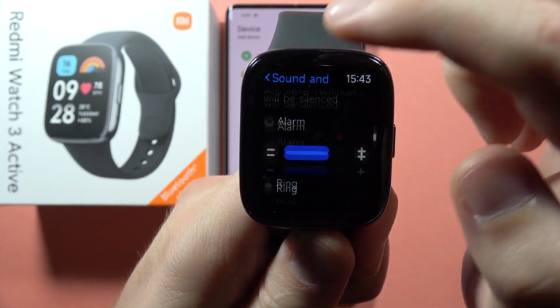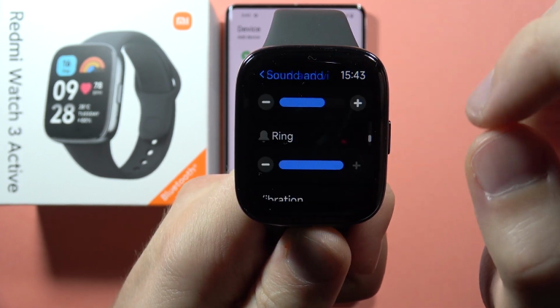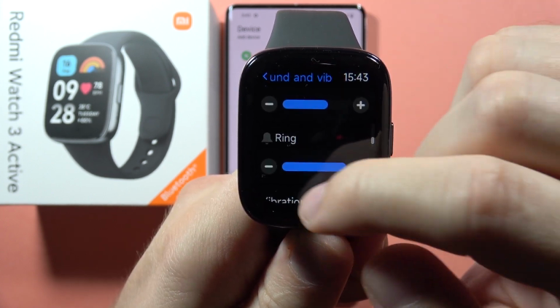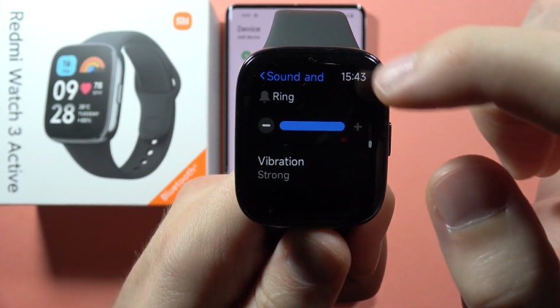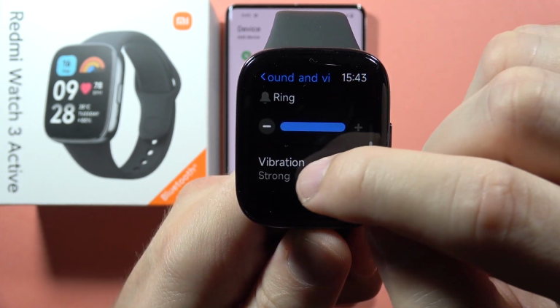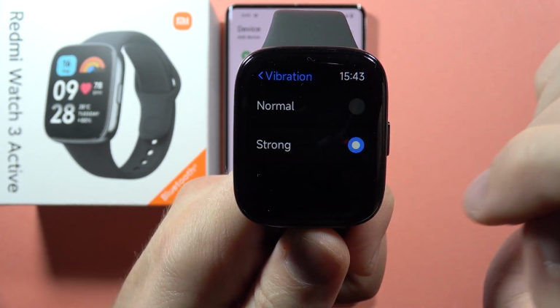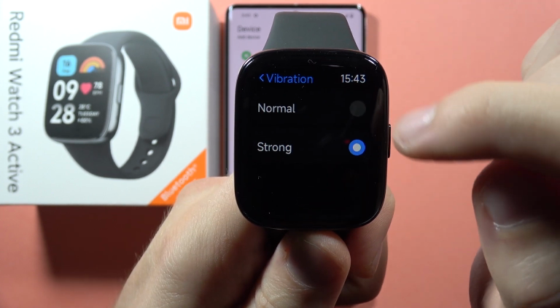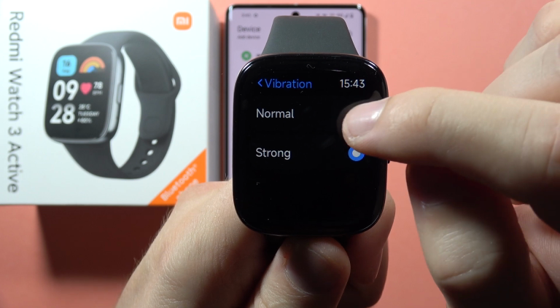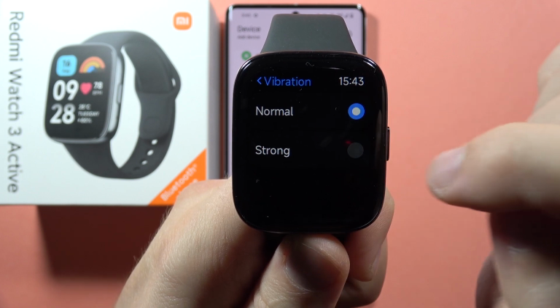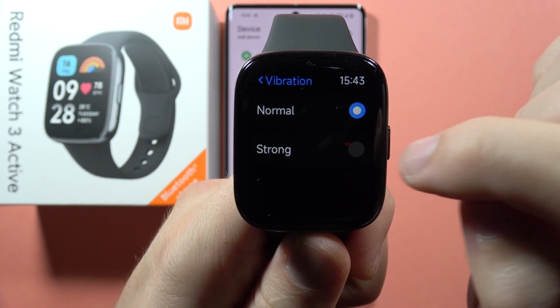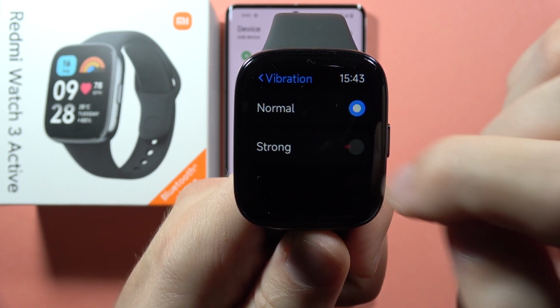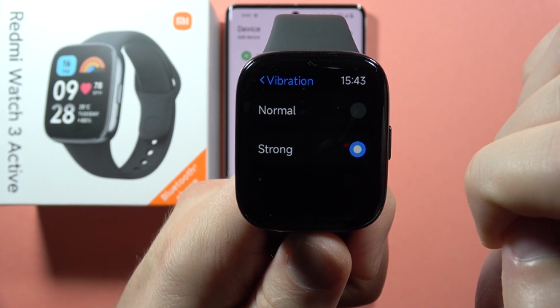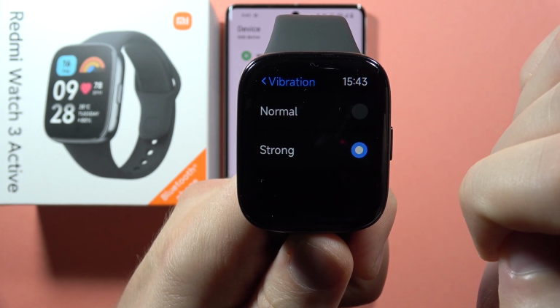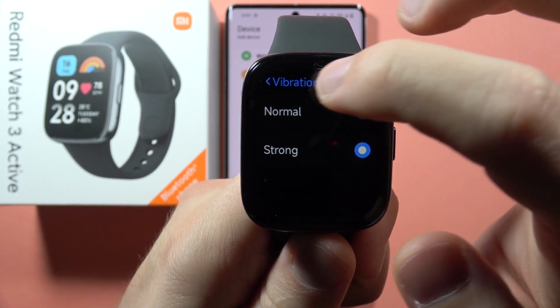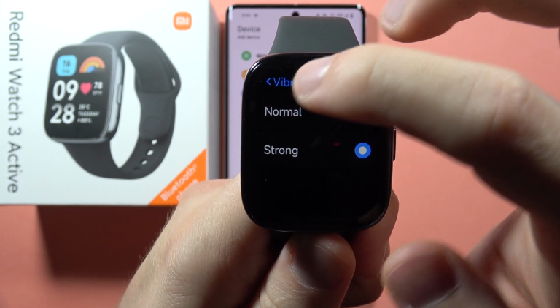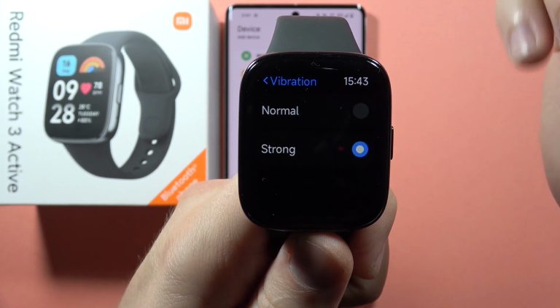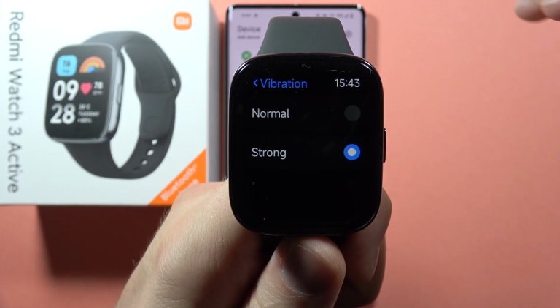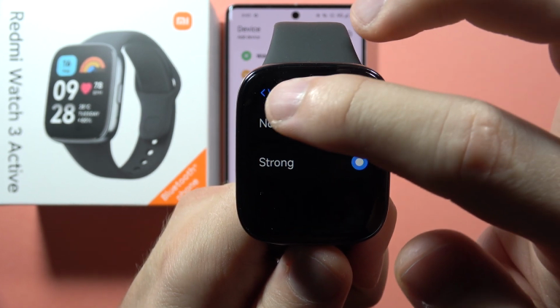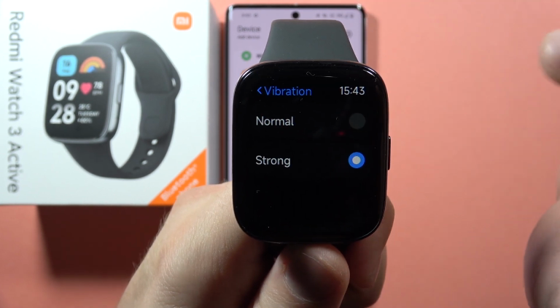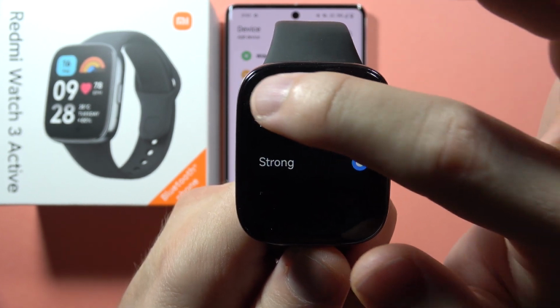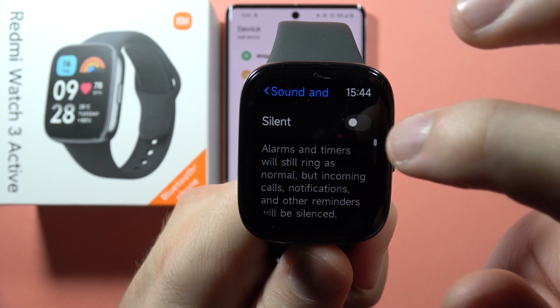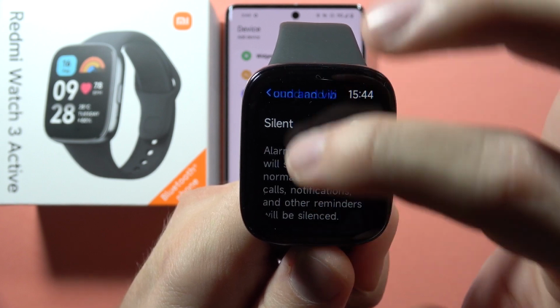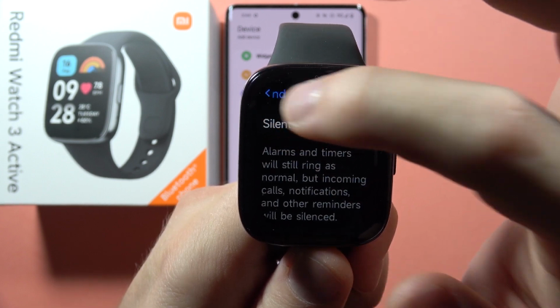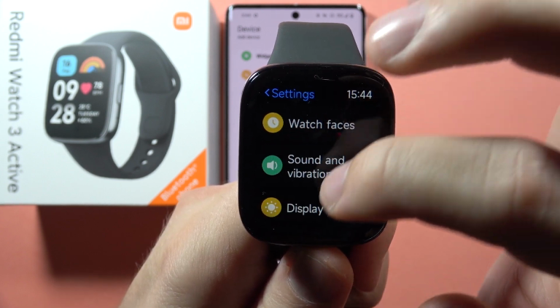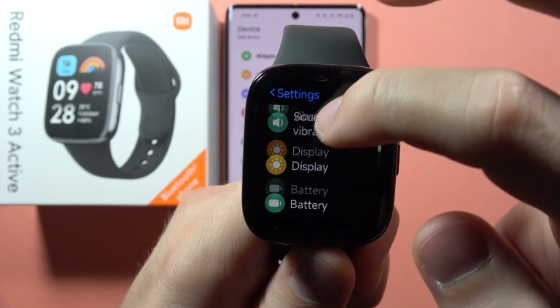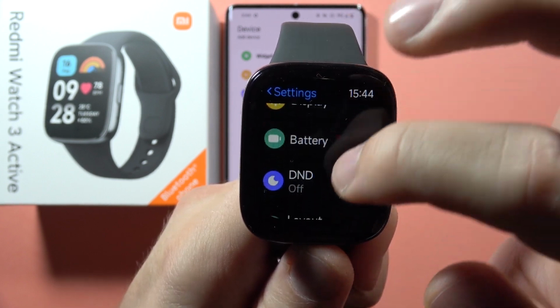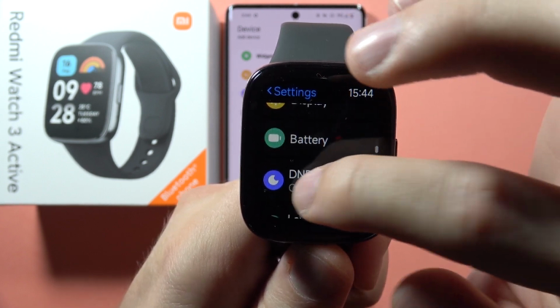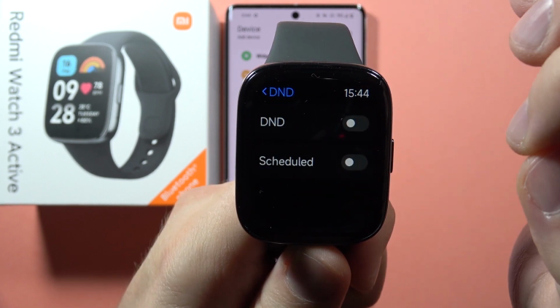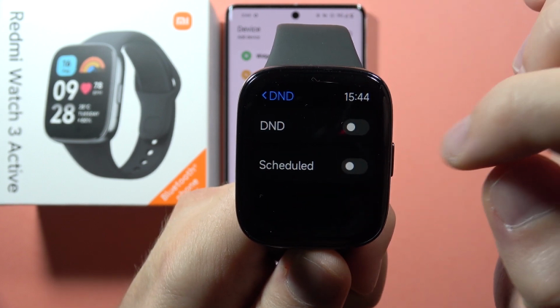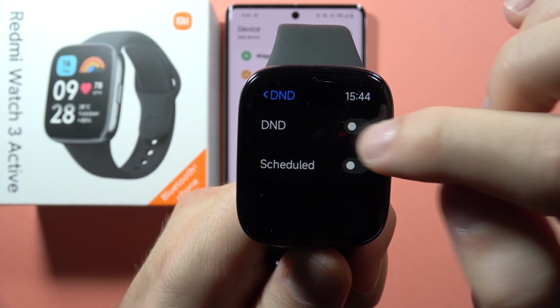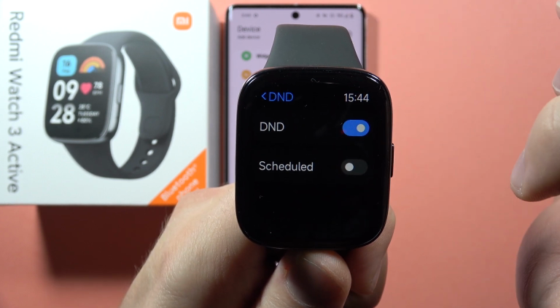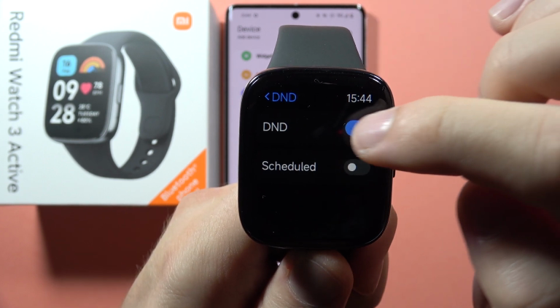You can also go to Vibration and switch from normal to strong. This increases the haptic feedback. When you go back, also check if the Do Not Disturb mode is not turned on.